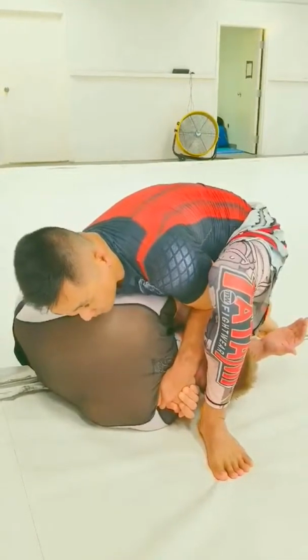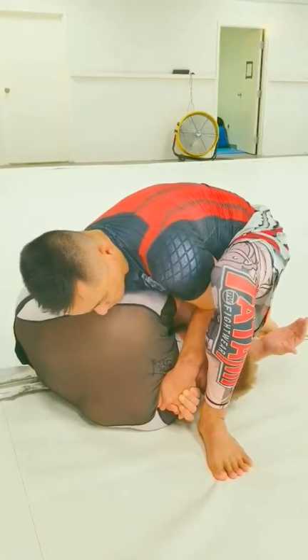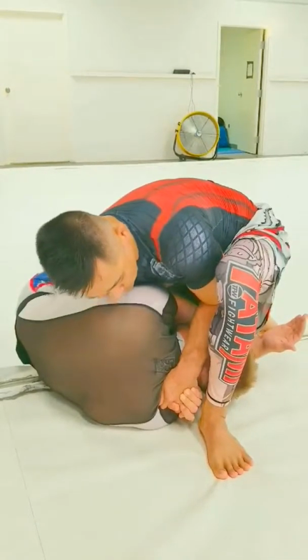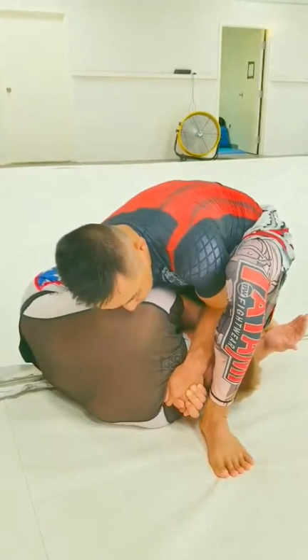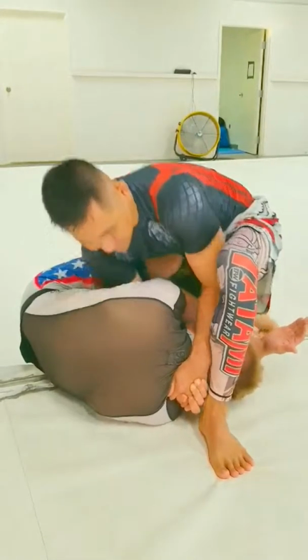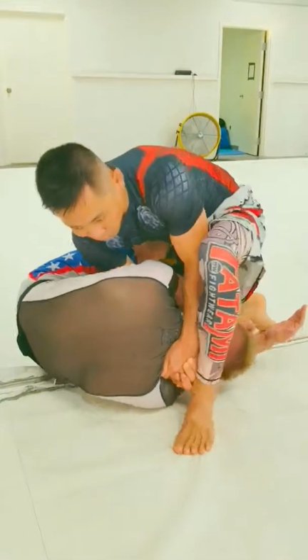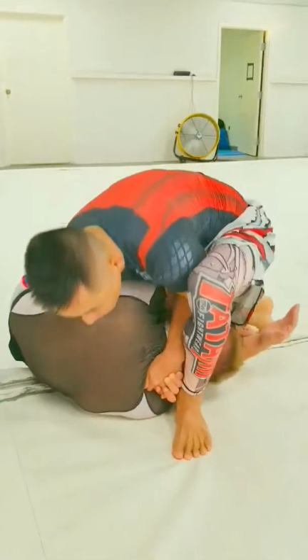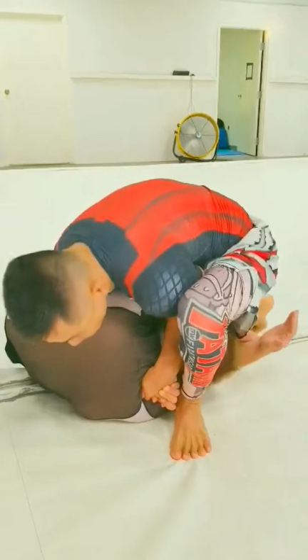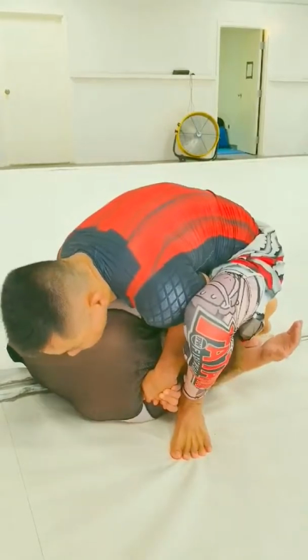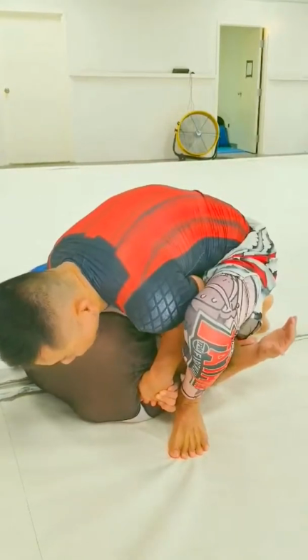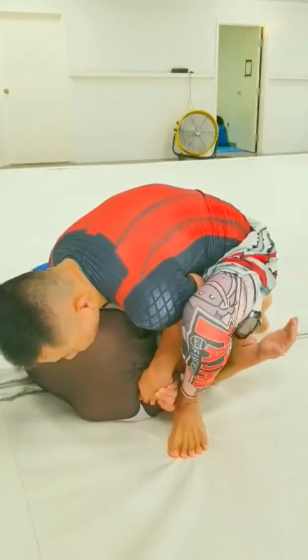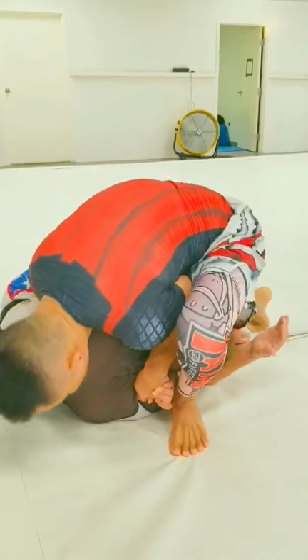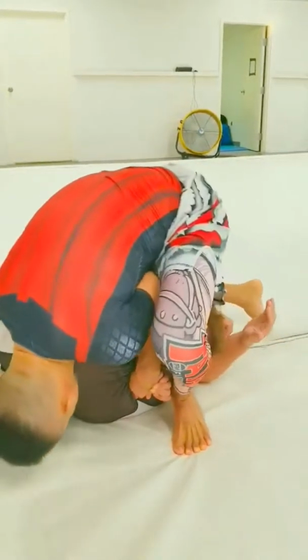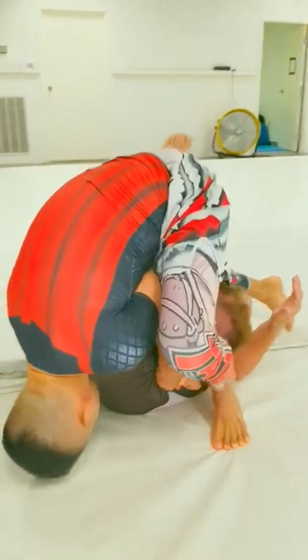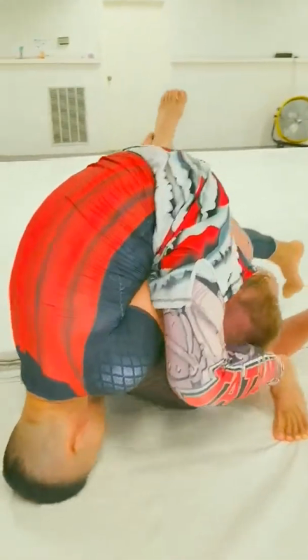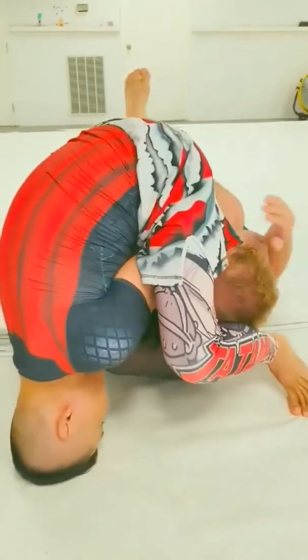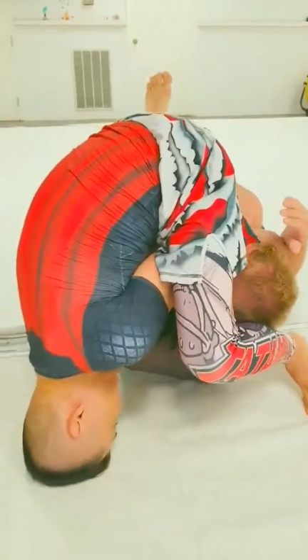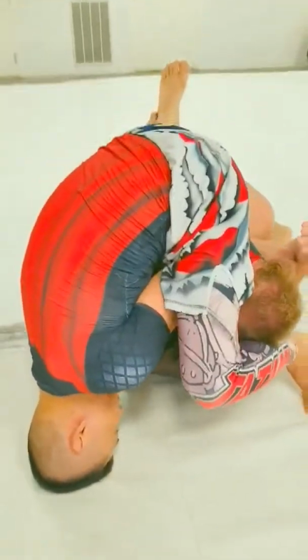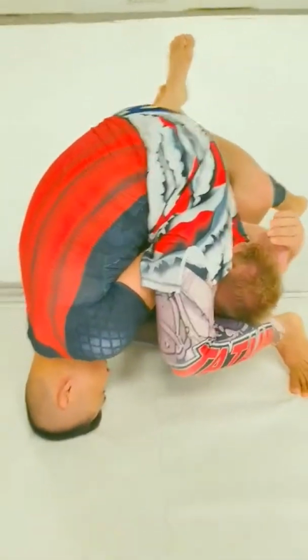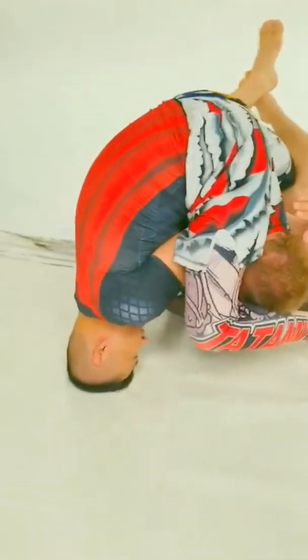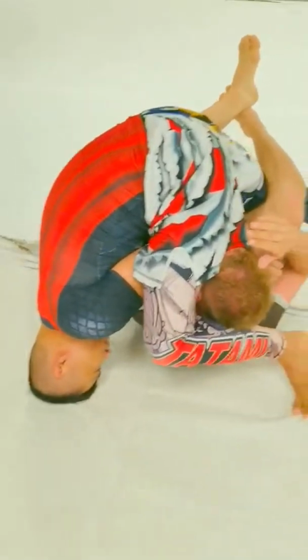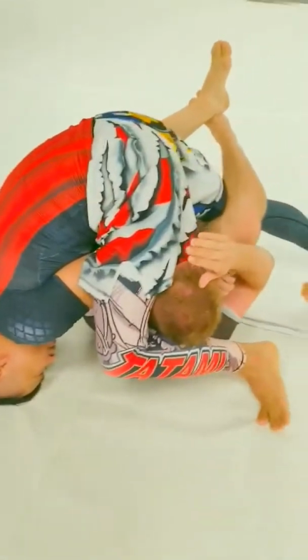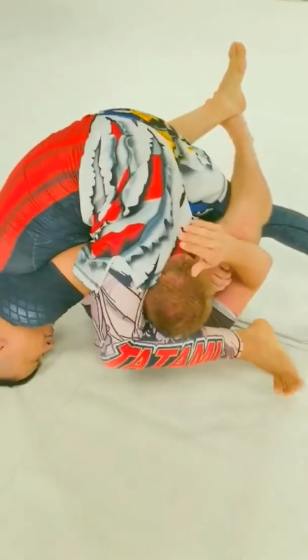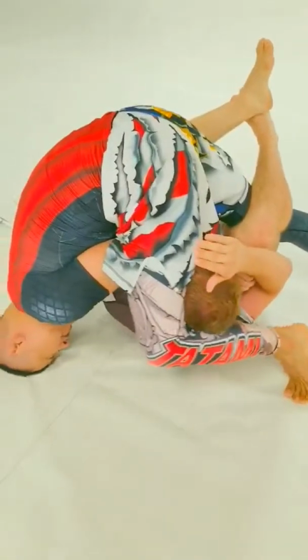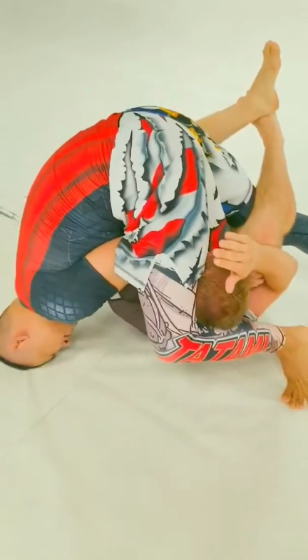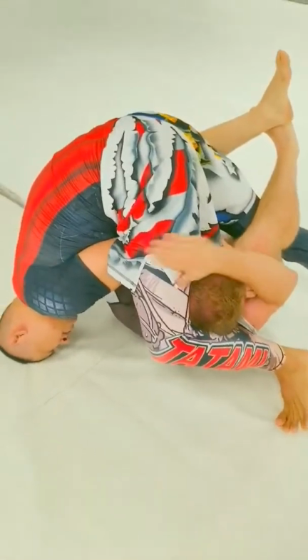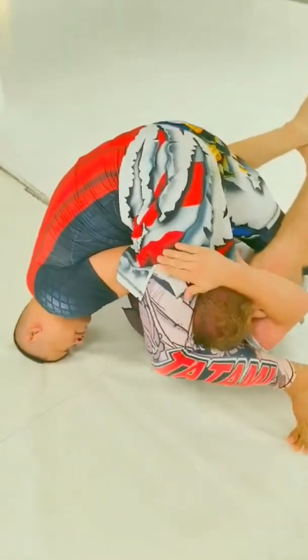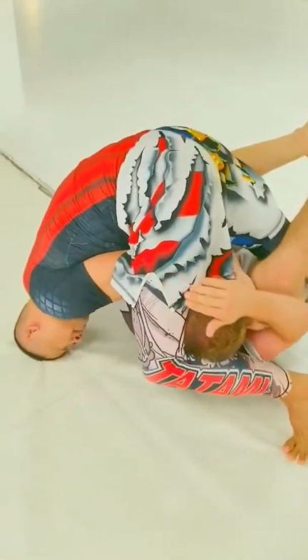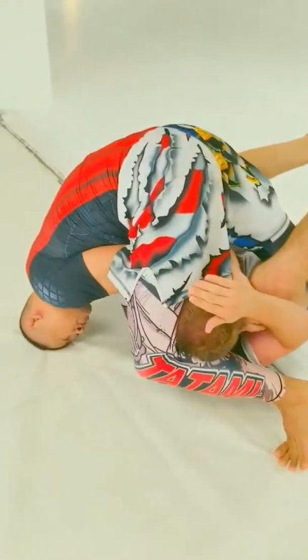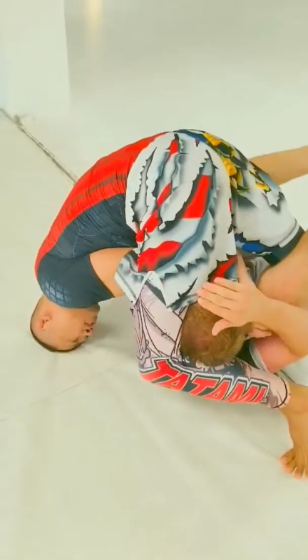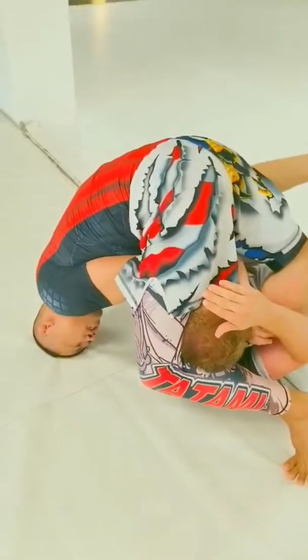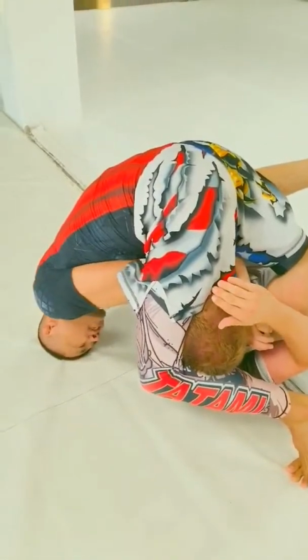I don't know how high percentage that is, but if that doesn't work, right here you're just going to post on your head. Post on your head — this leg's going to squeeze in, so you're cramming with your legs. And right there, you have the German necktie finish.